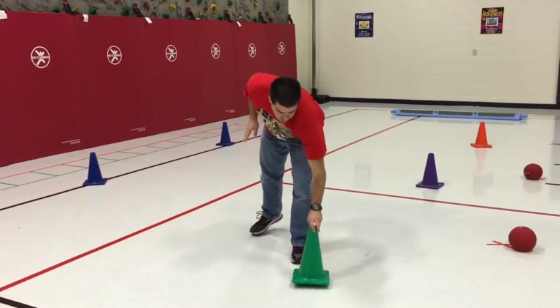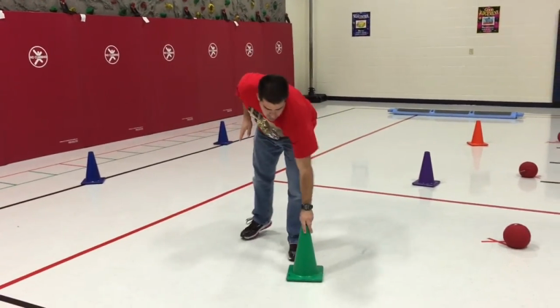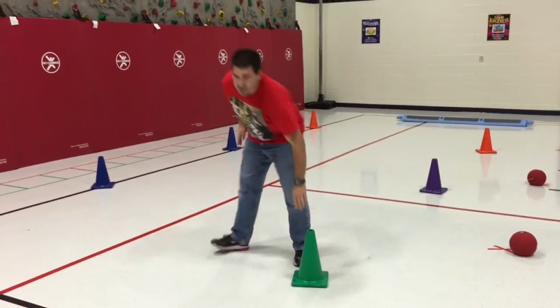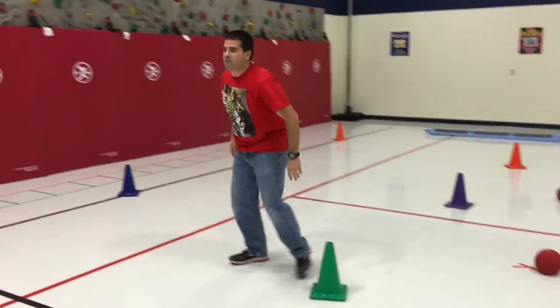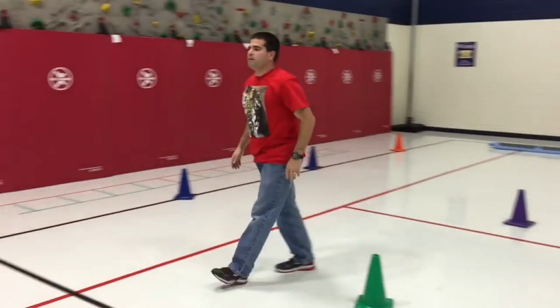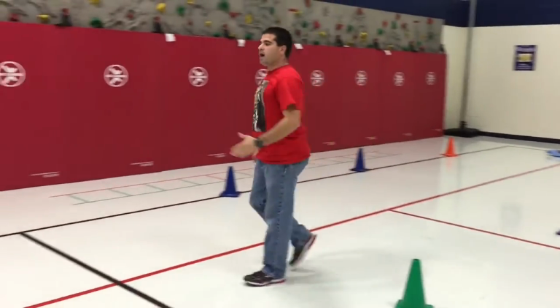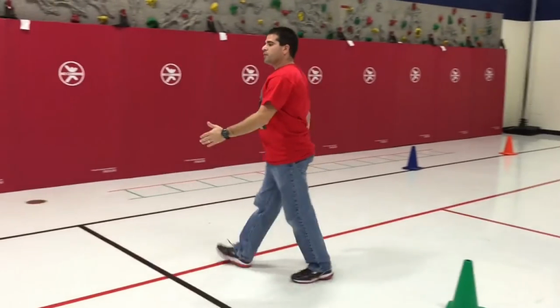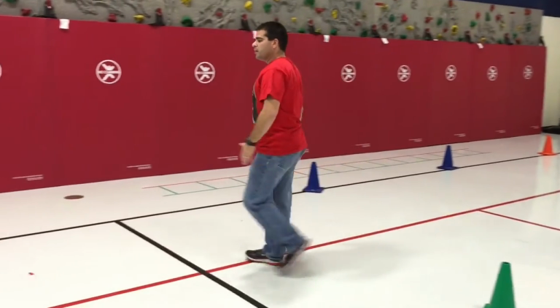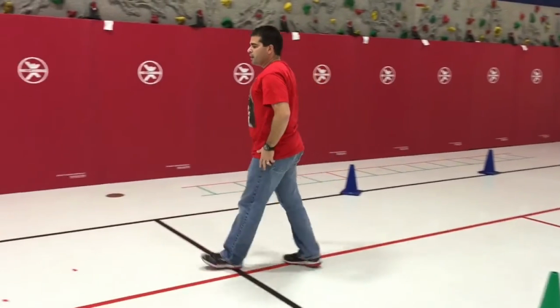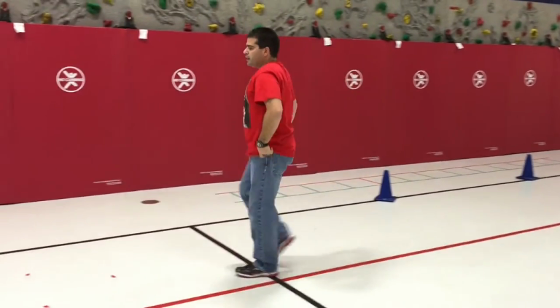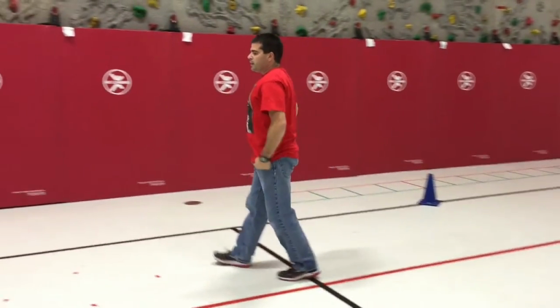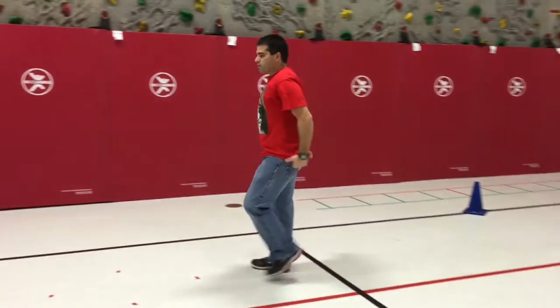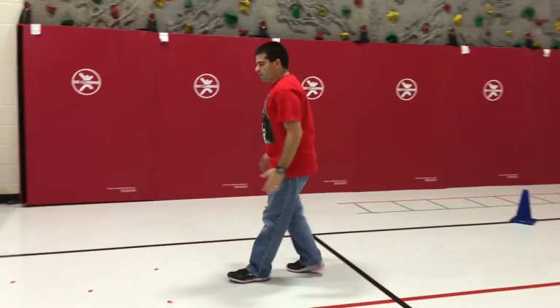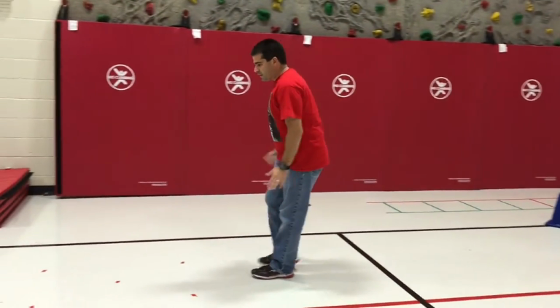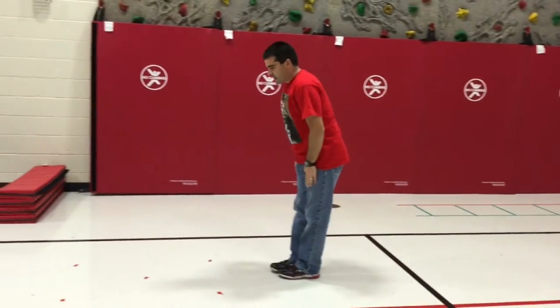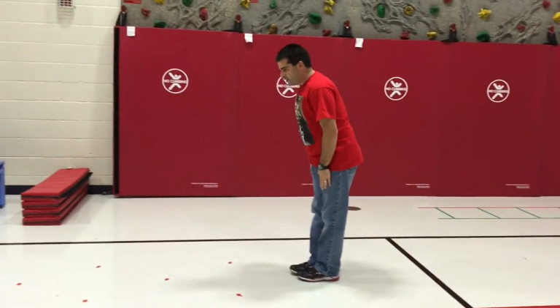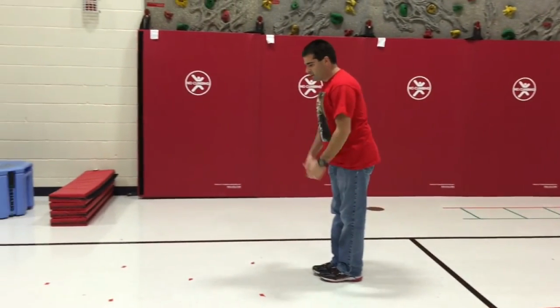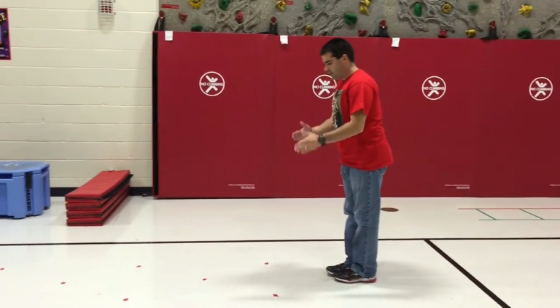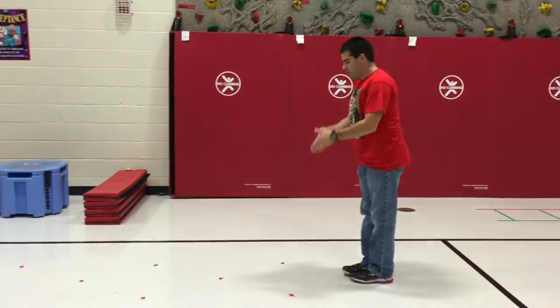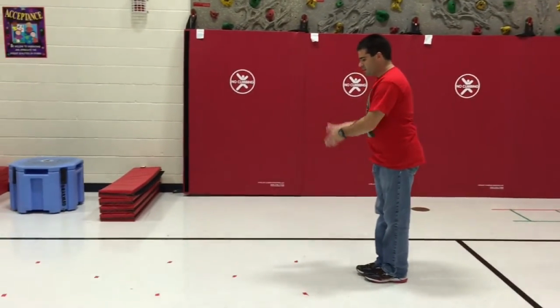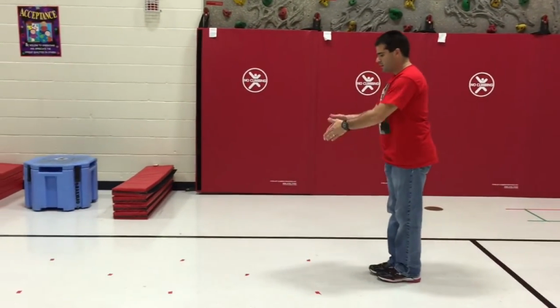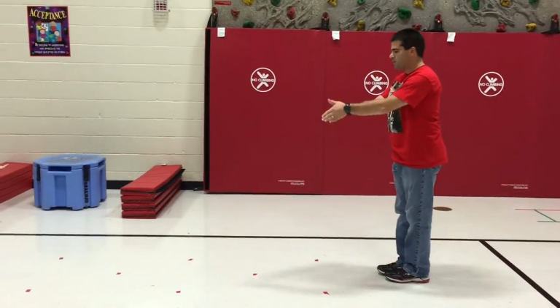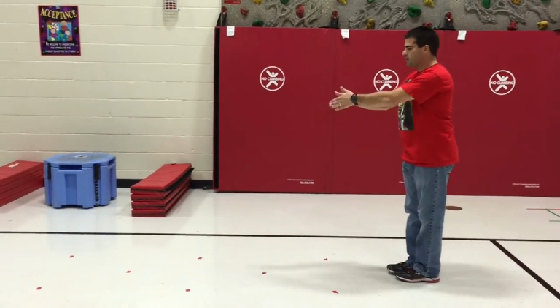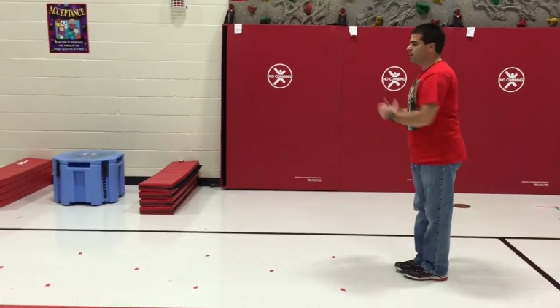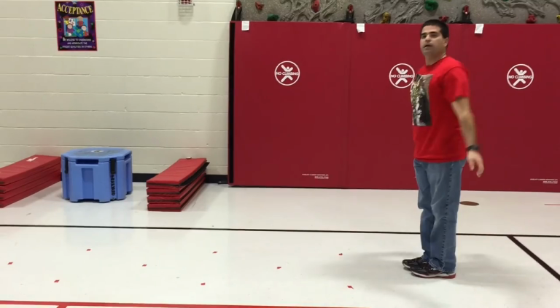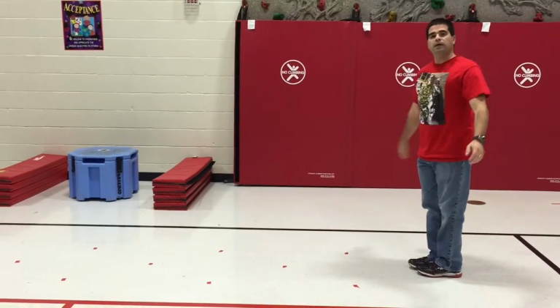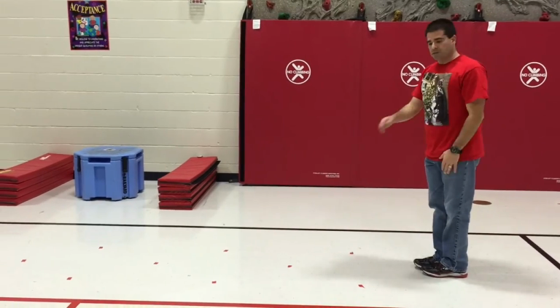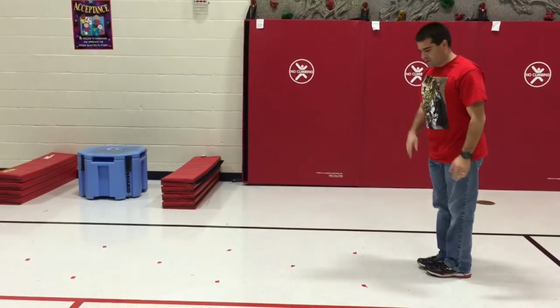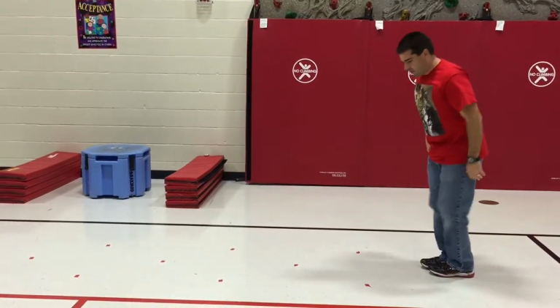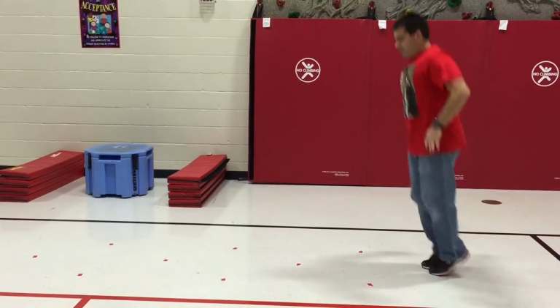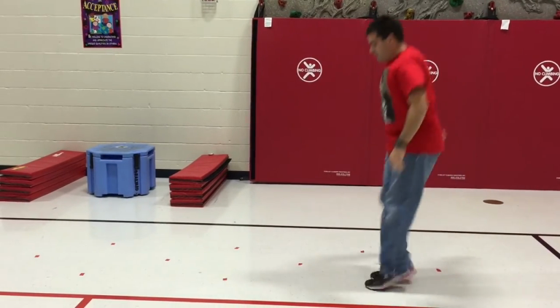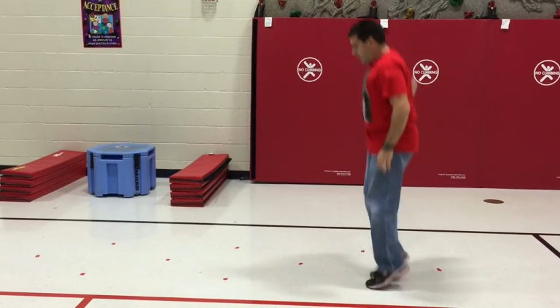And then we have the dot drill. On this one, feet are together, and they're going to keep them together and jump to each dot.